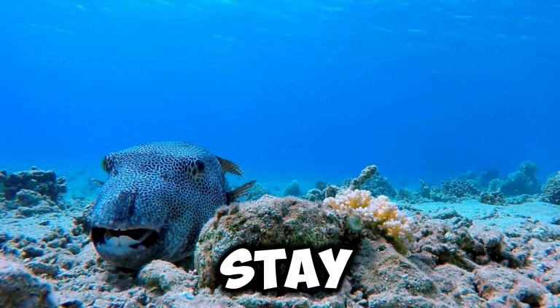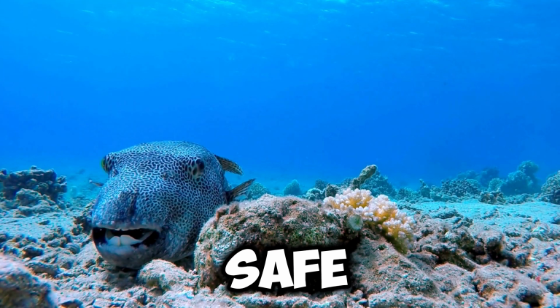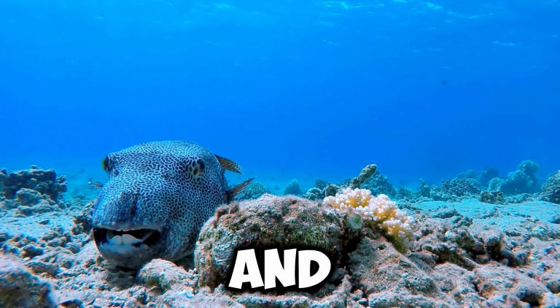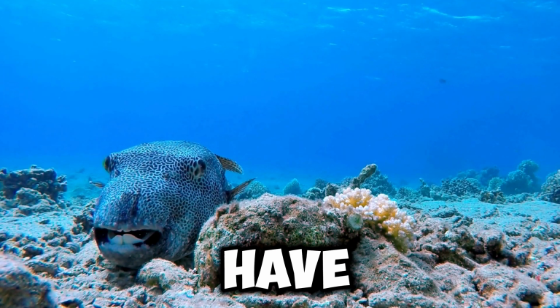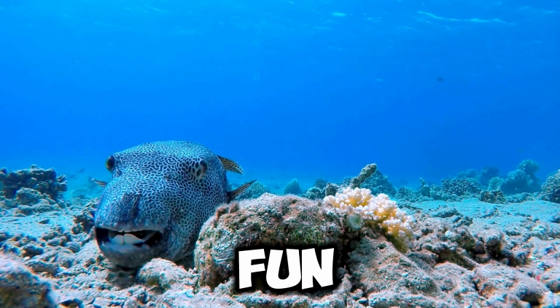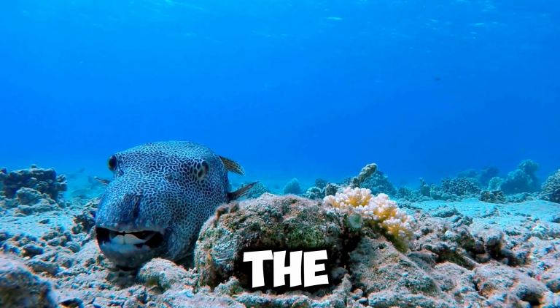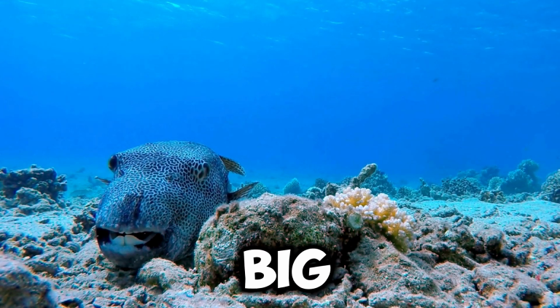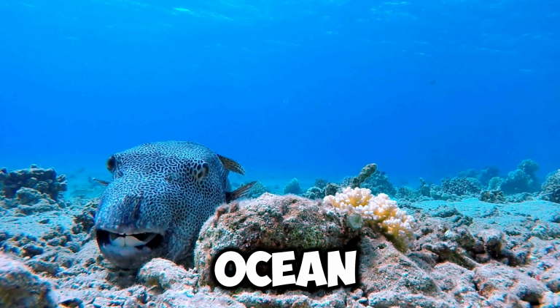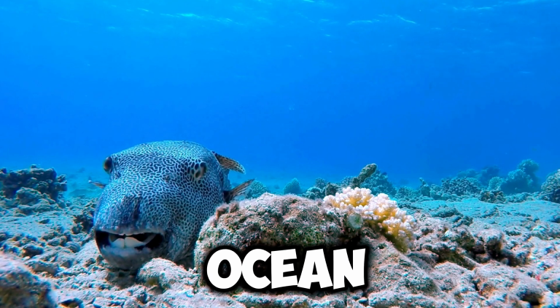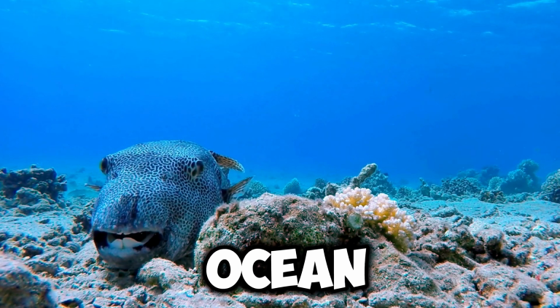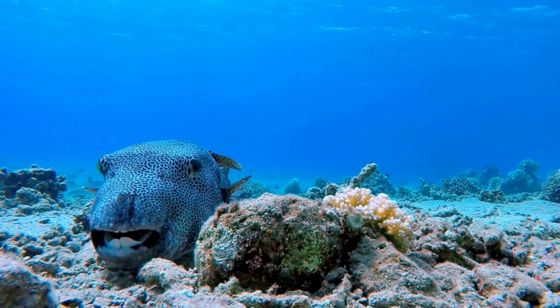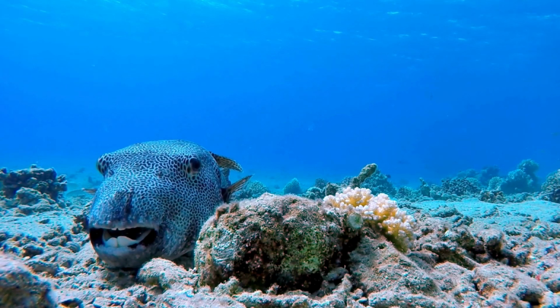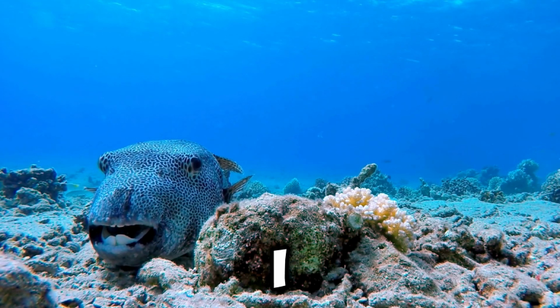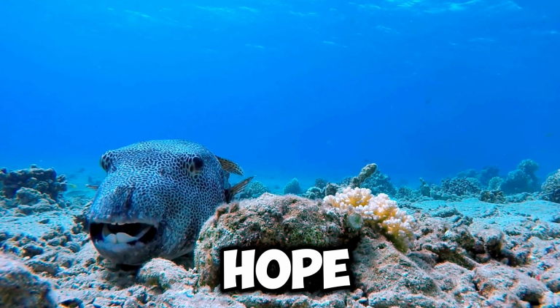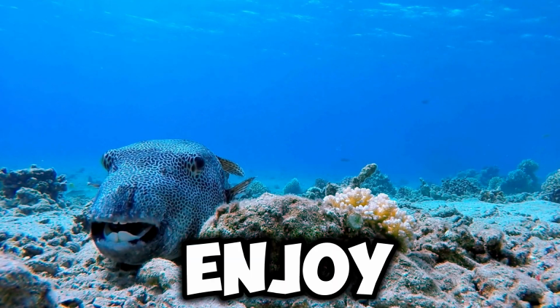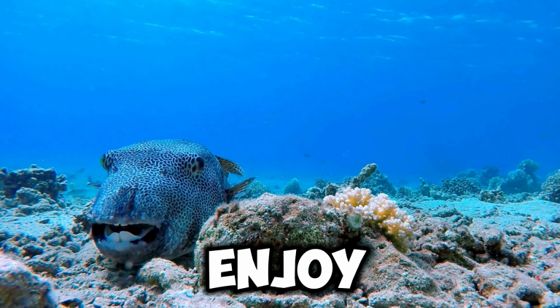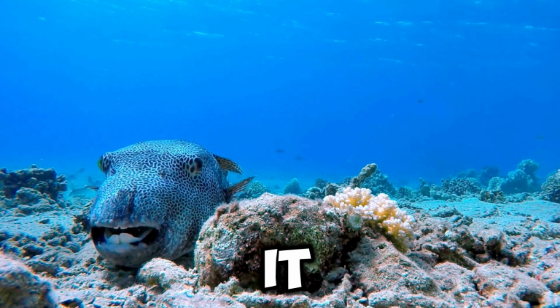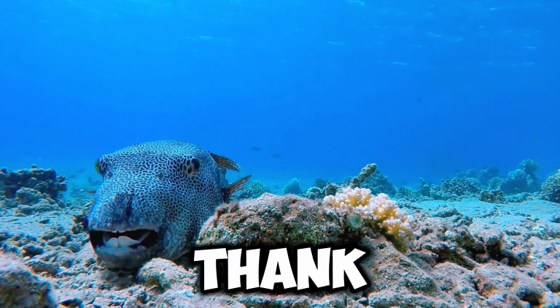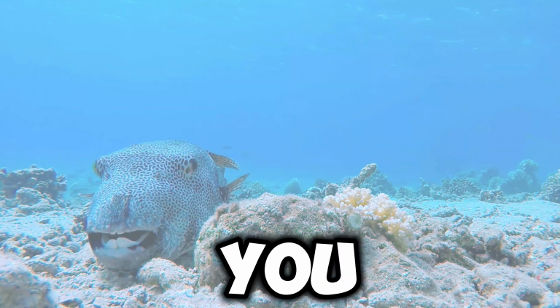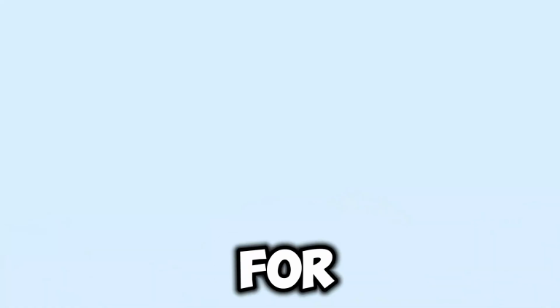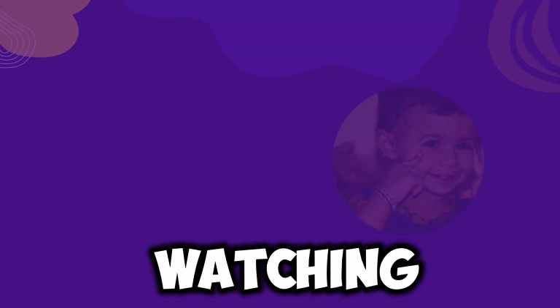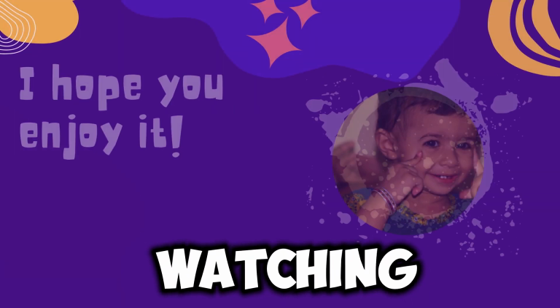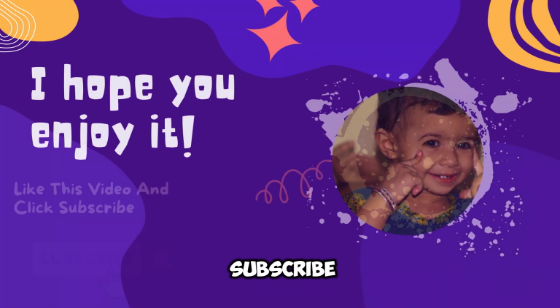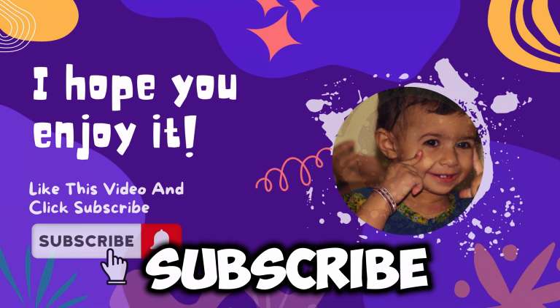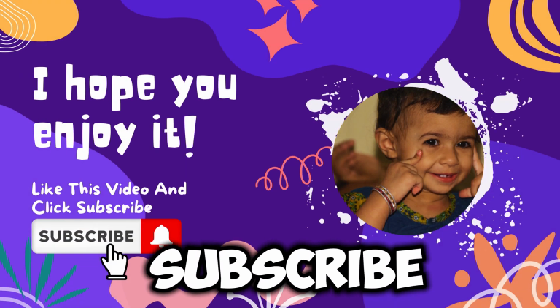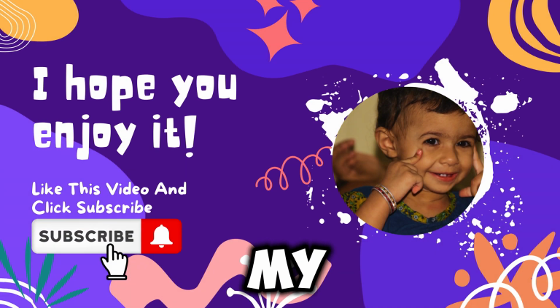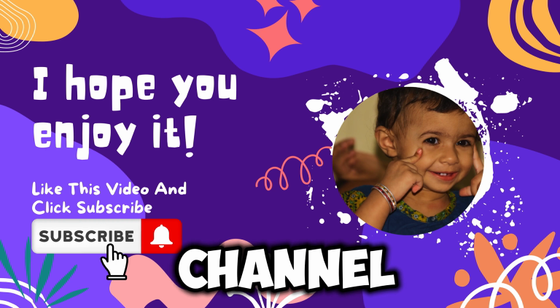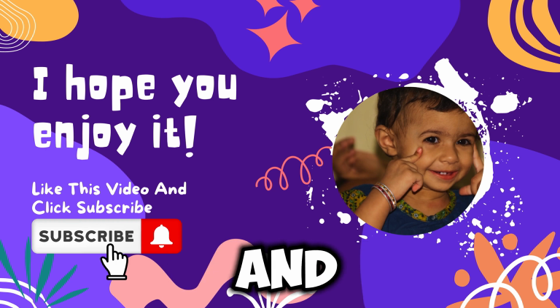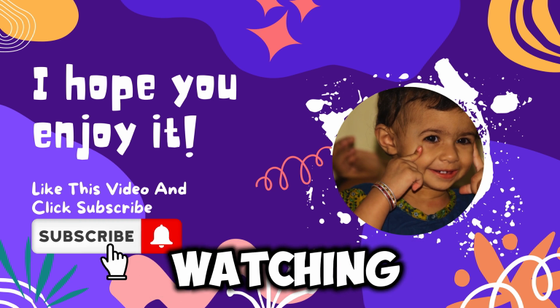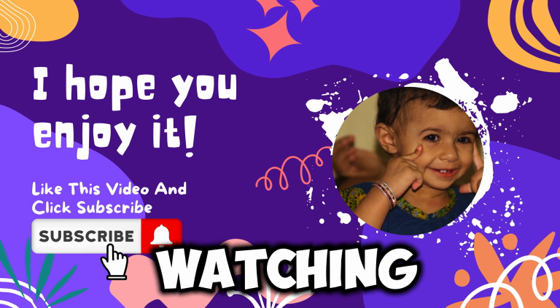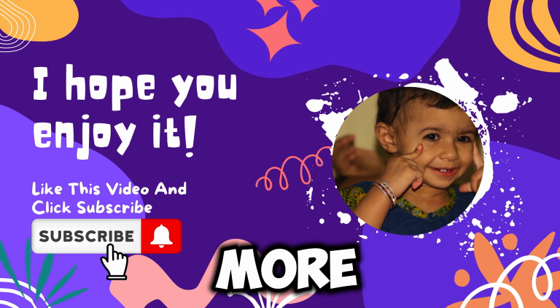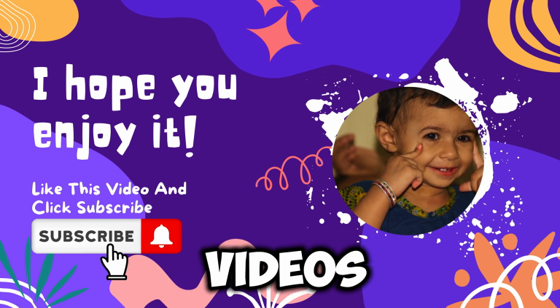I hope you enjoyed it! Thank you for watching — subscribe to my channel and watch more videos!